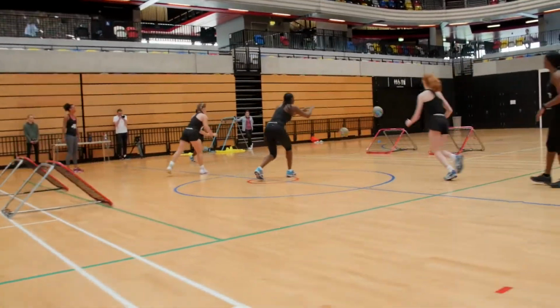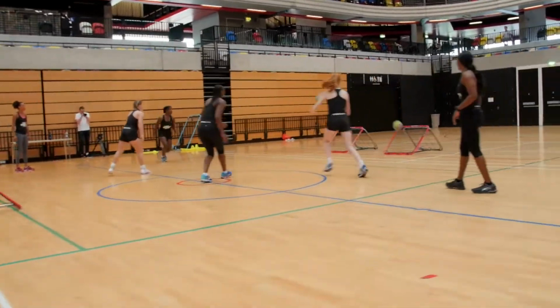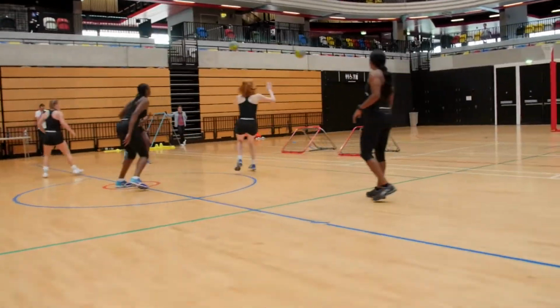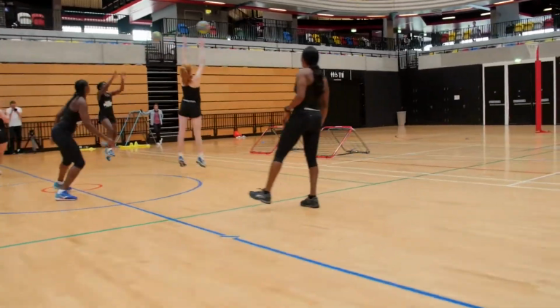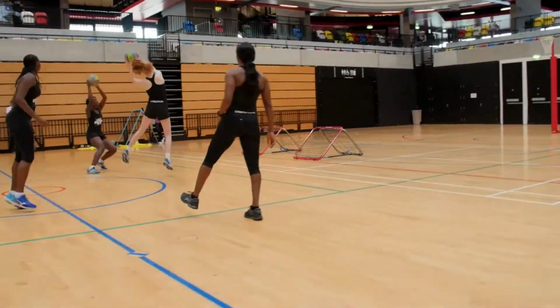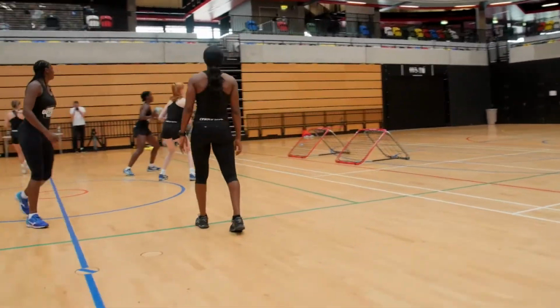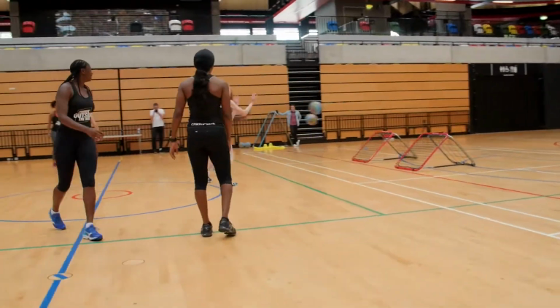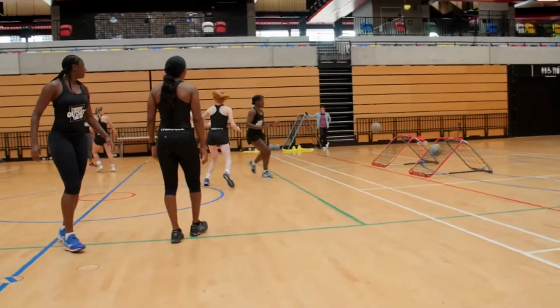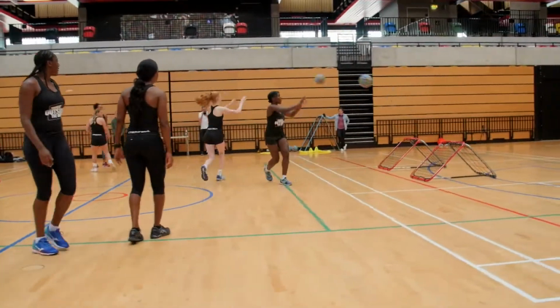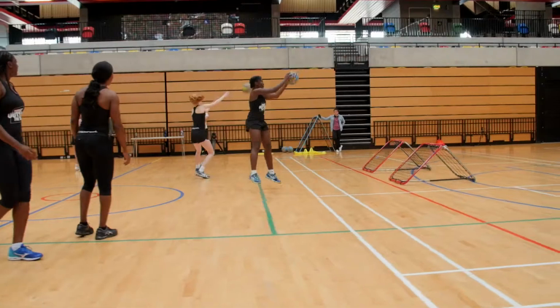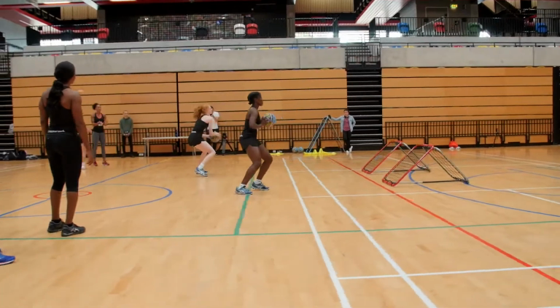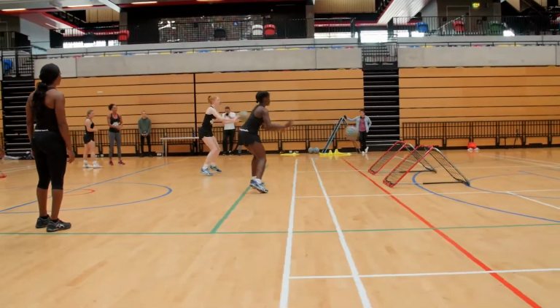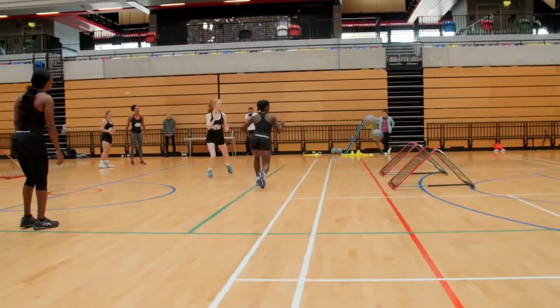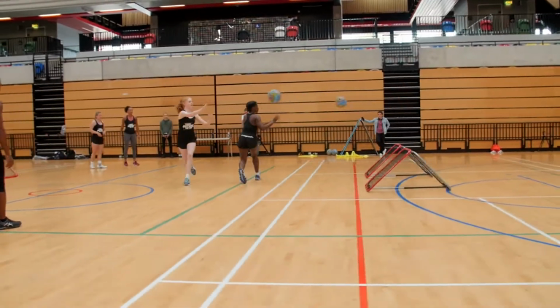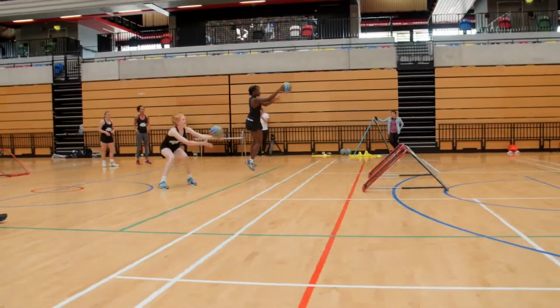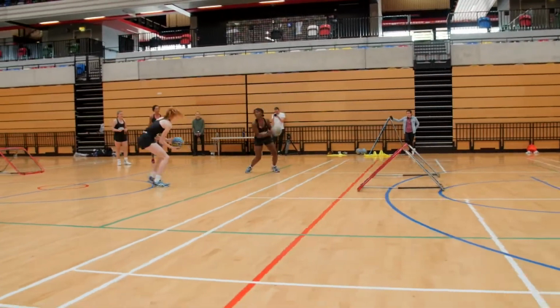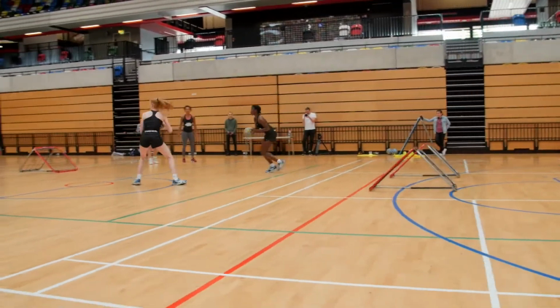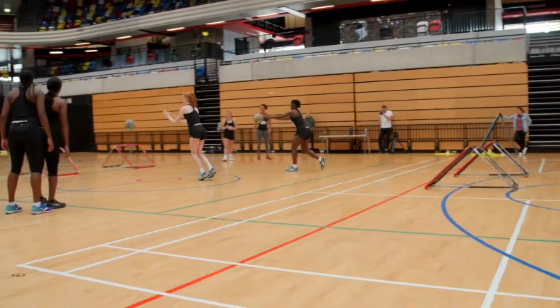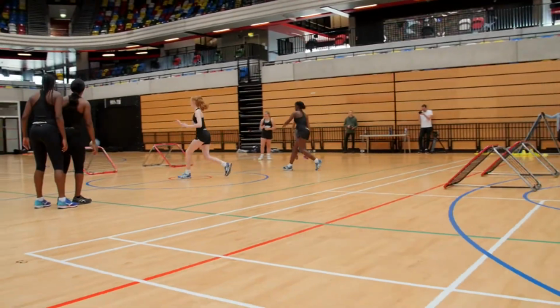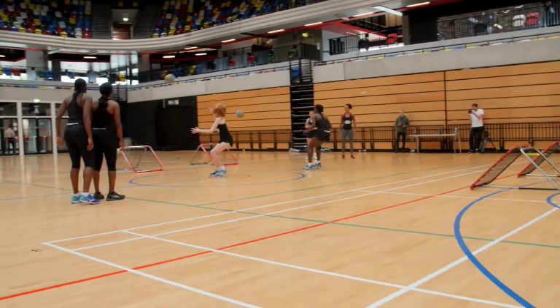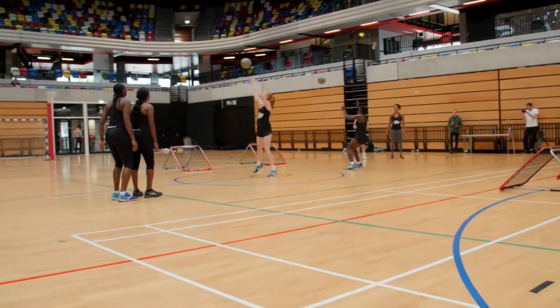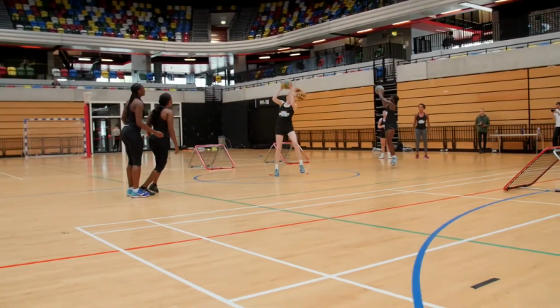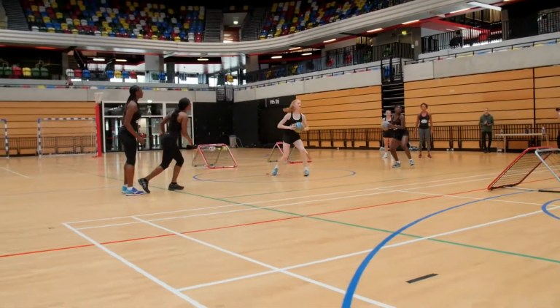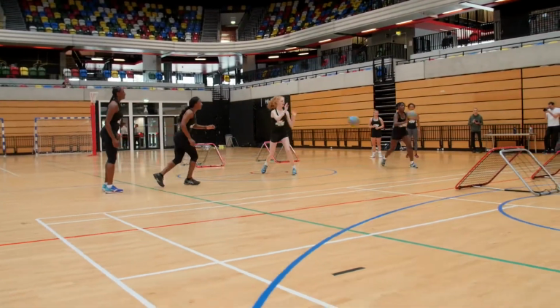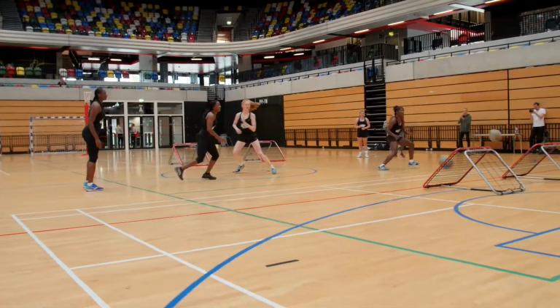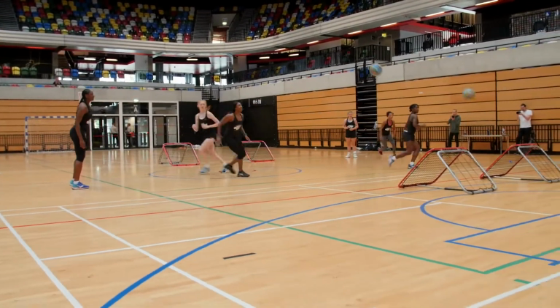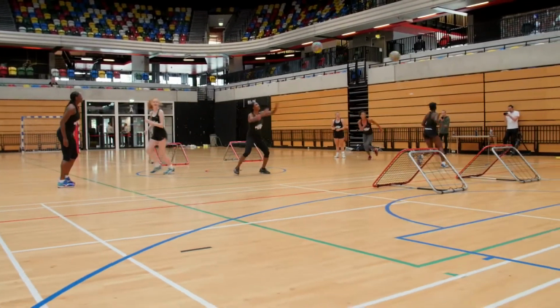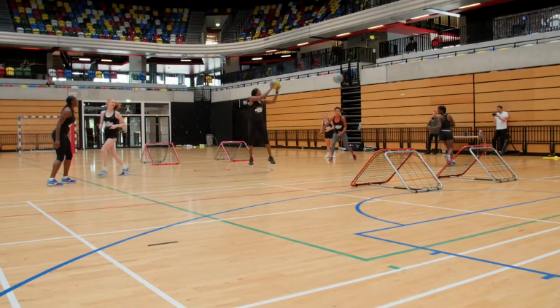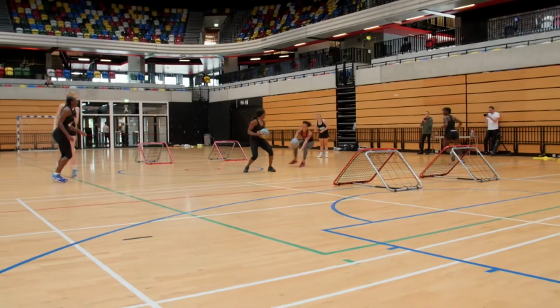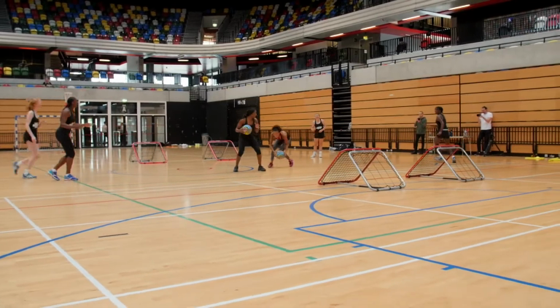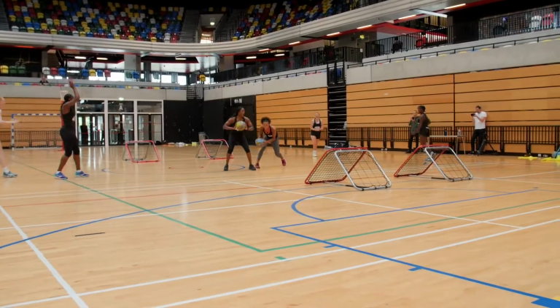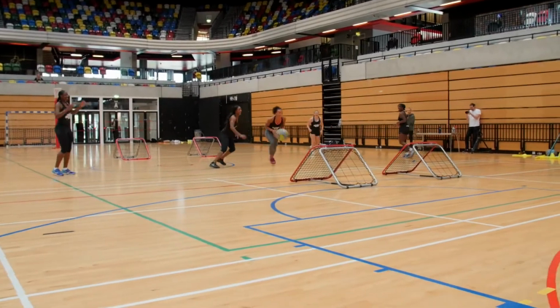Here we're just looking at communication with your partner, speed and agility and your reaction, your turning, and also who's going to take the front ball and who's going to take the back ball.